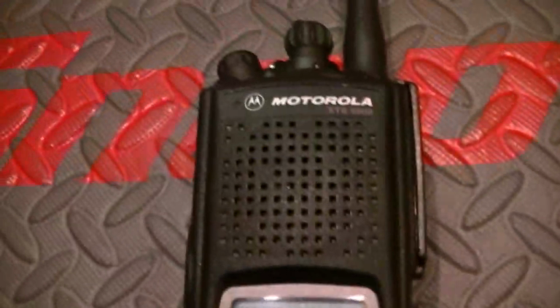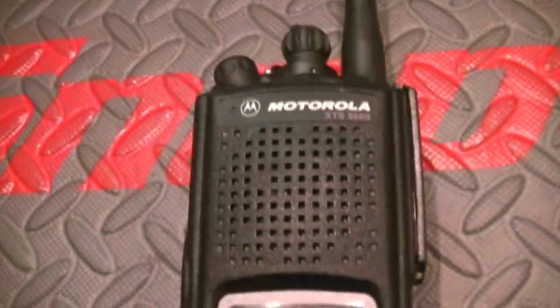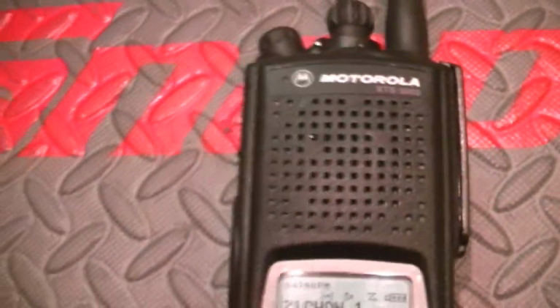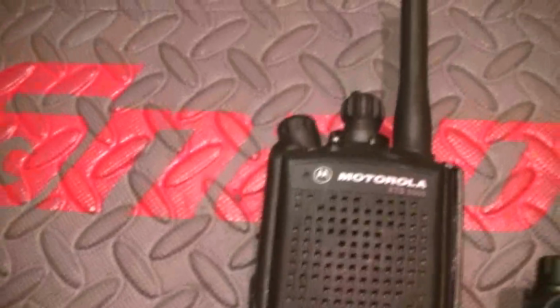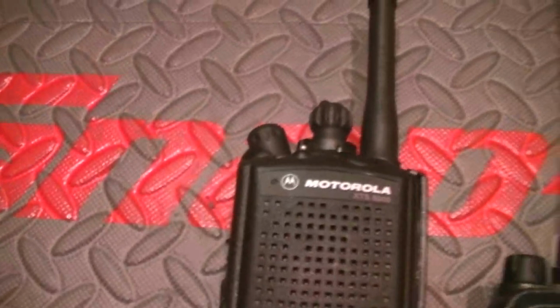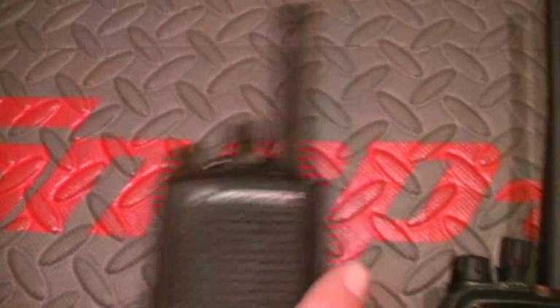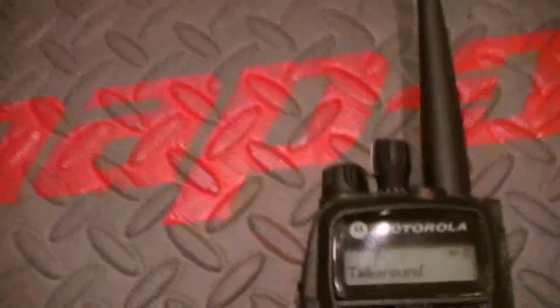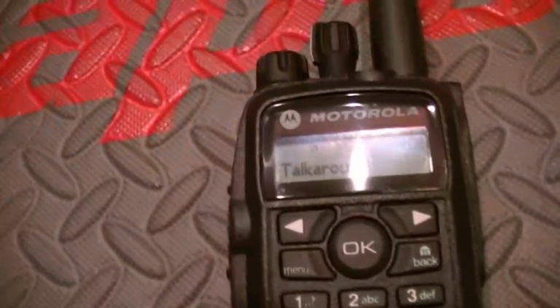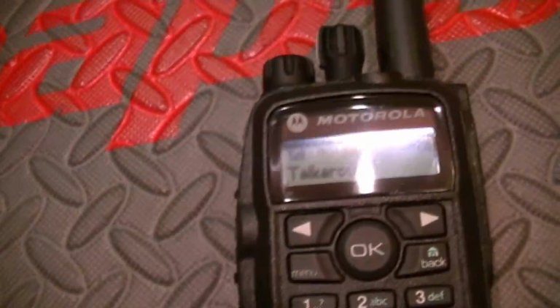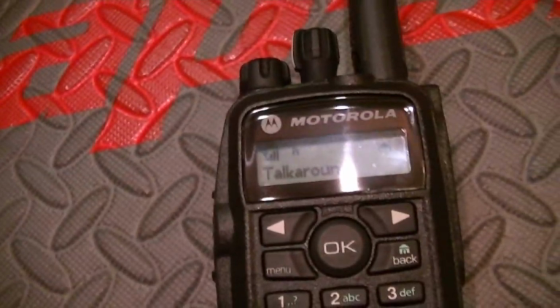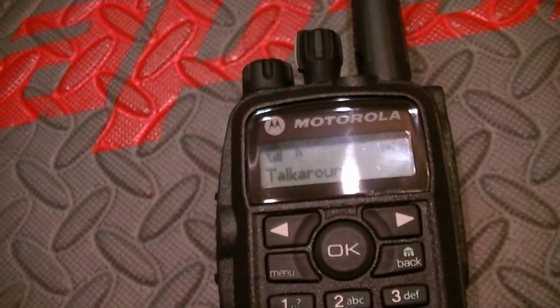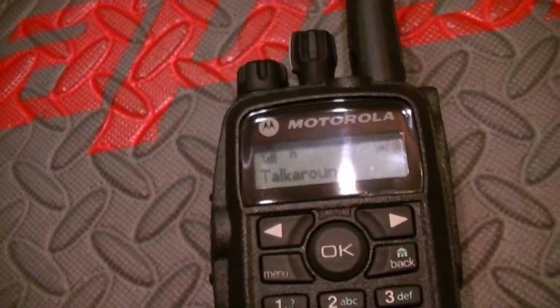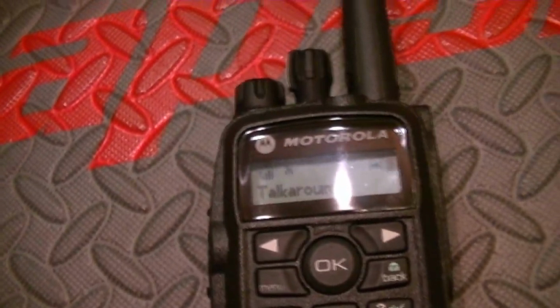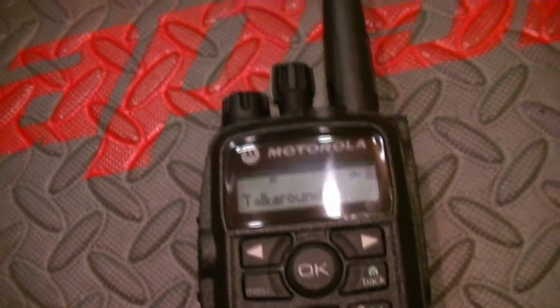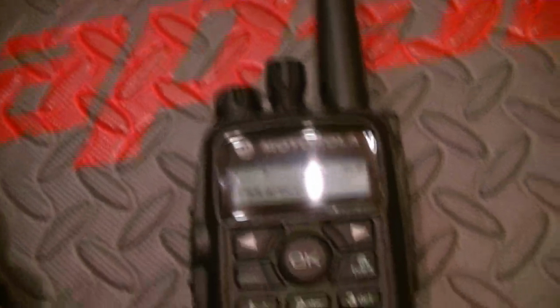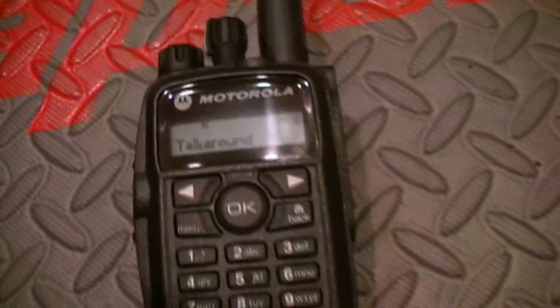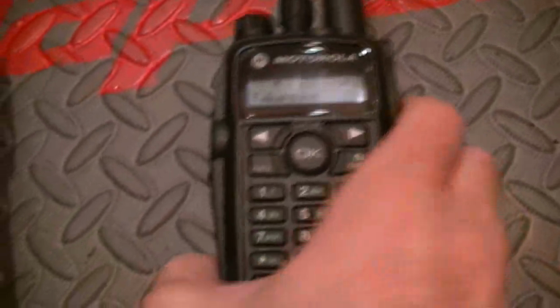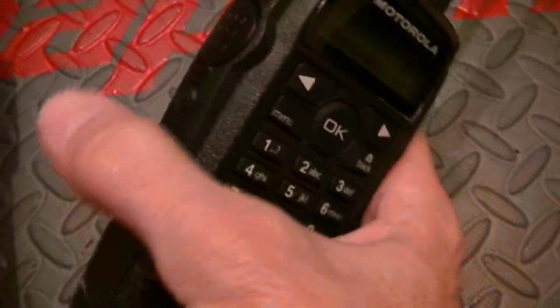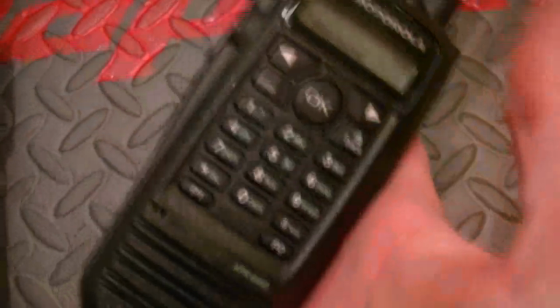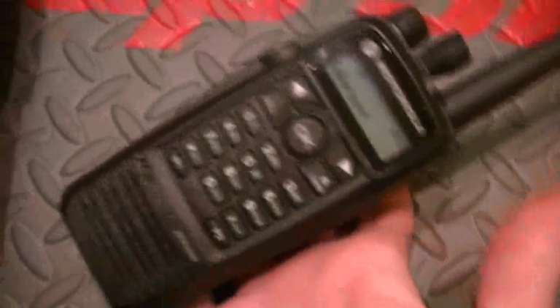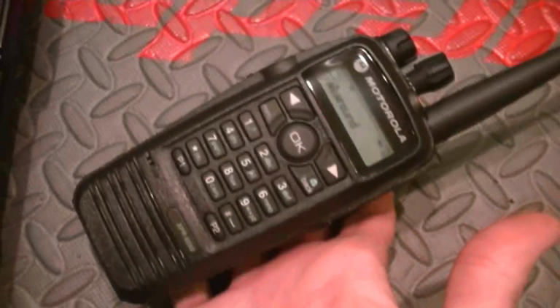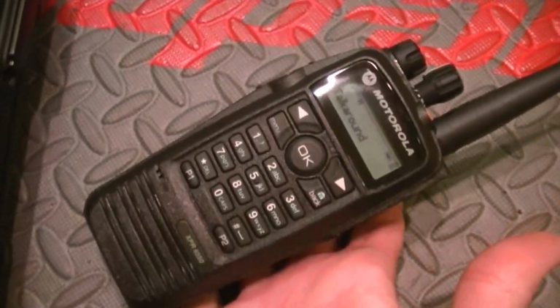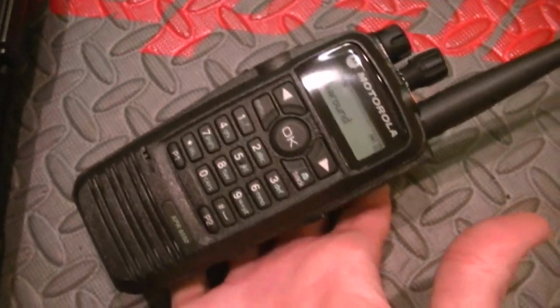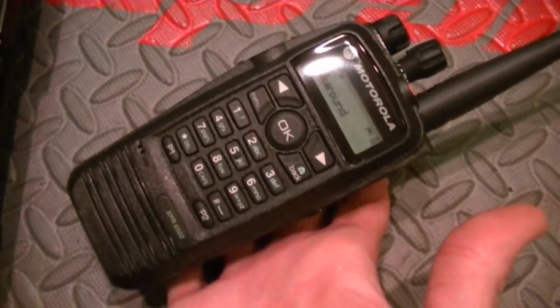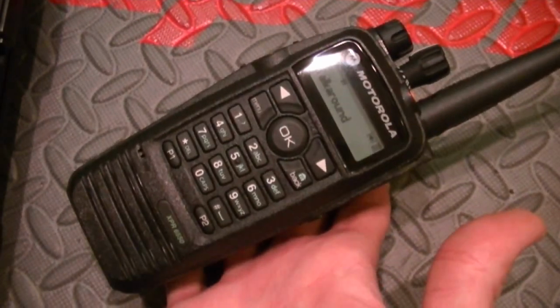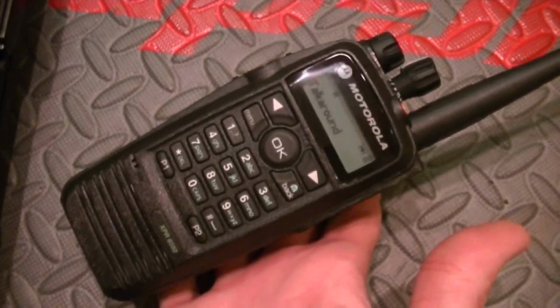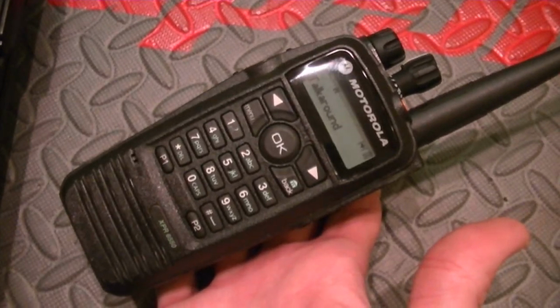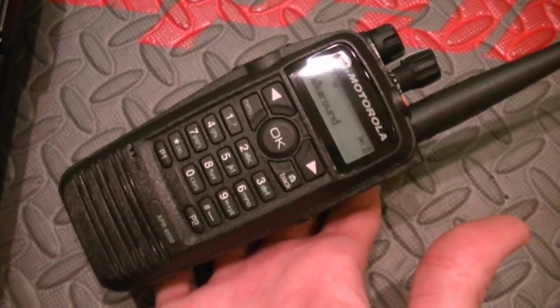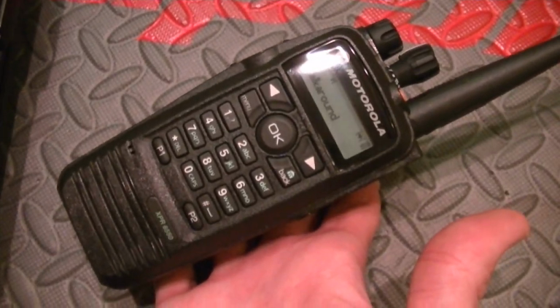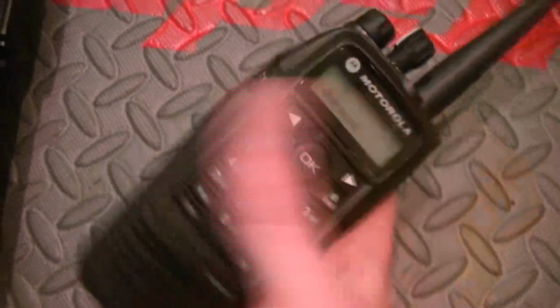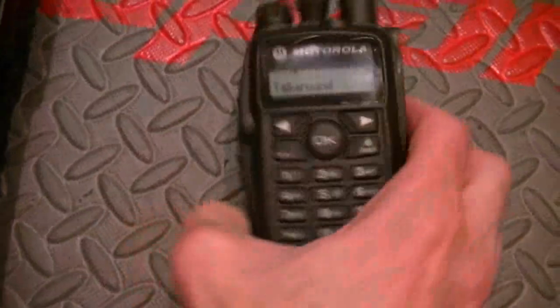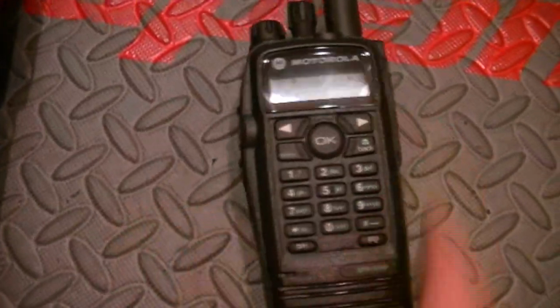Check, check — check, check, check, check. This does have GPS, it does have encryption — and it's a very, very sophisticated type of encryption.